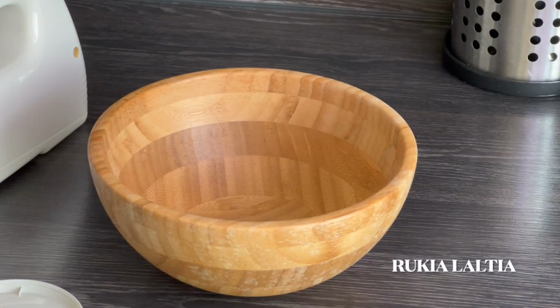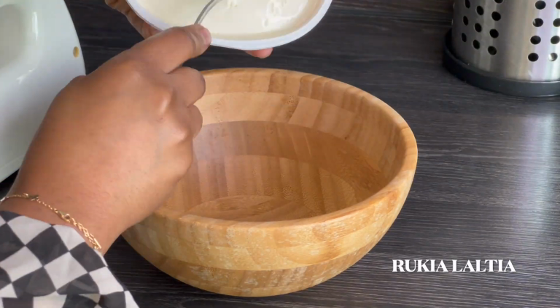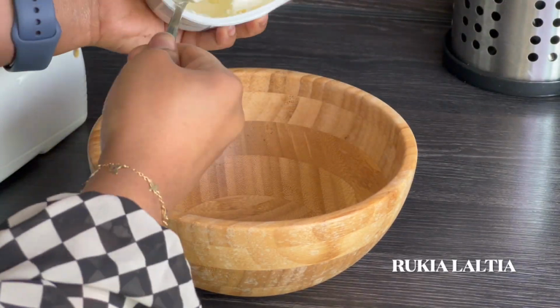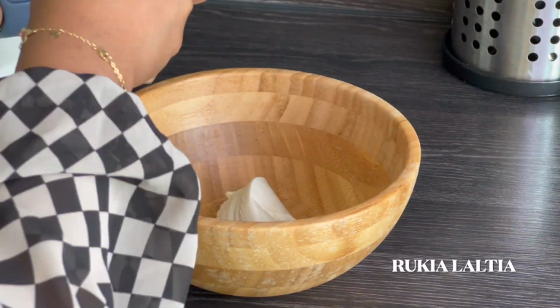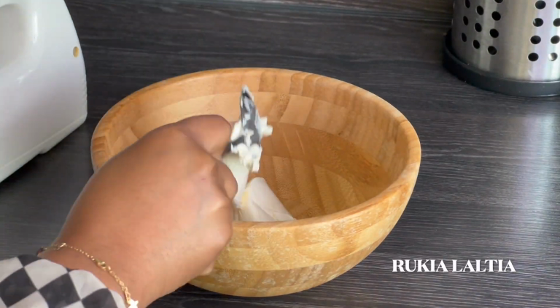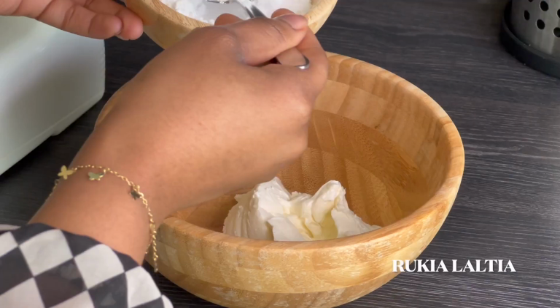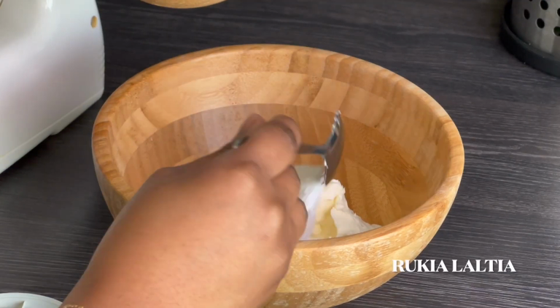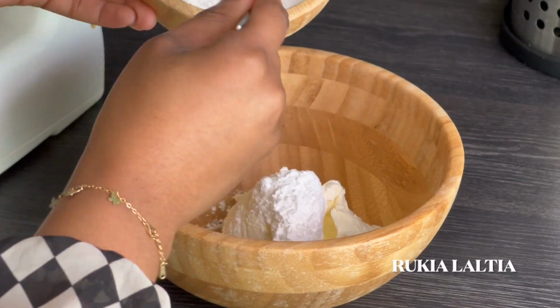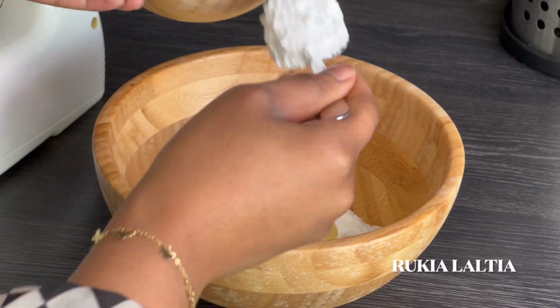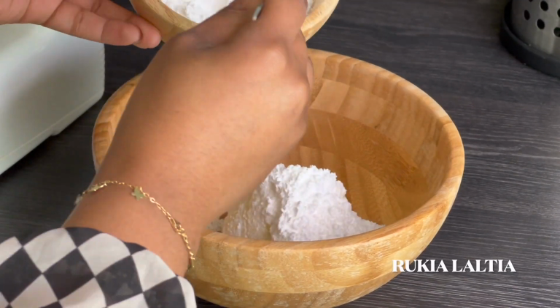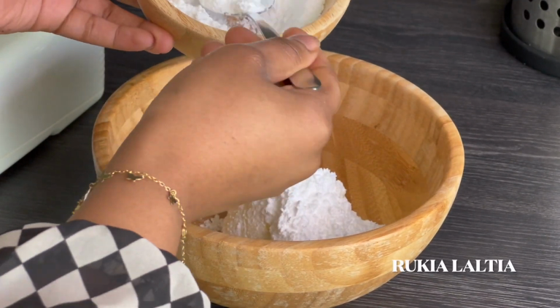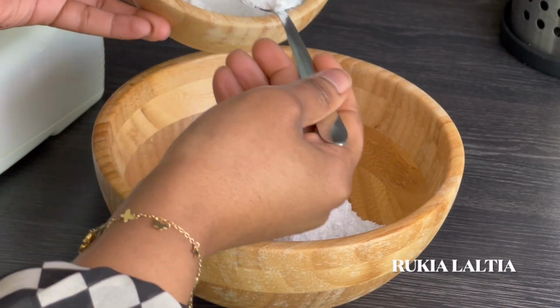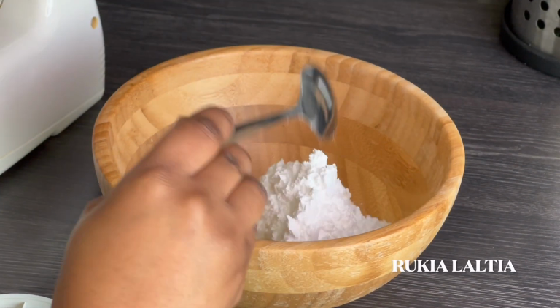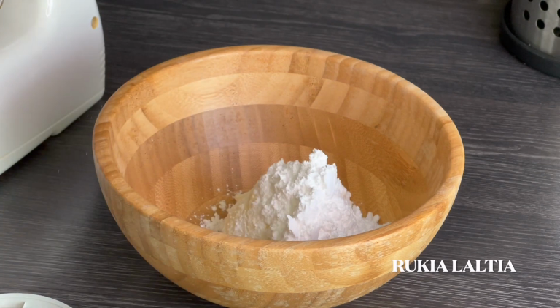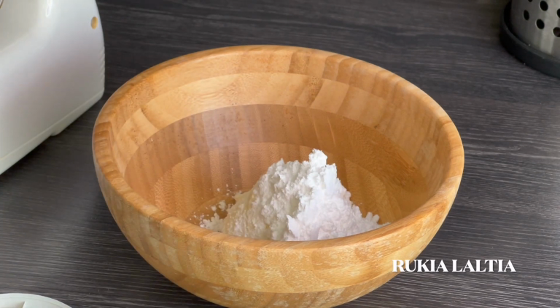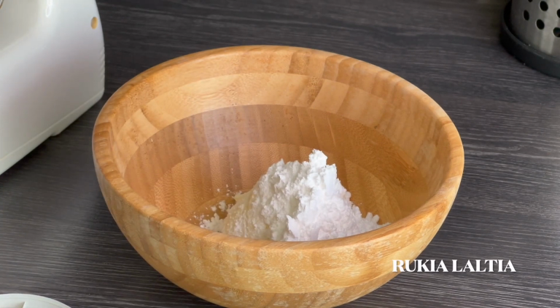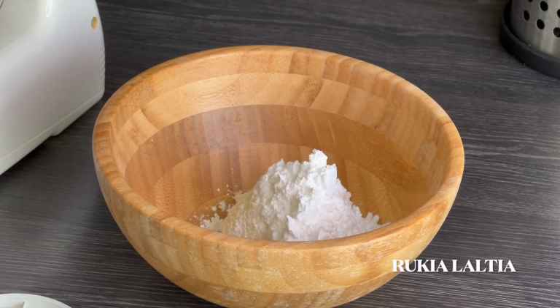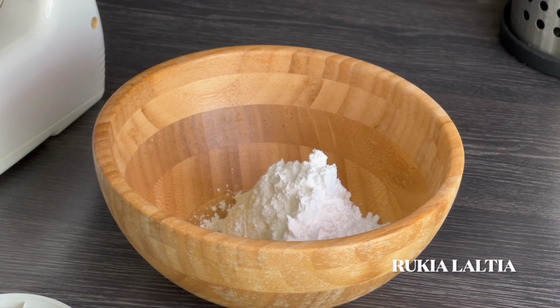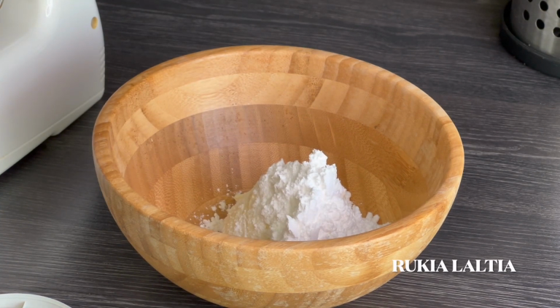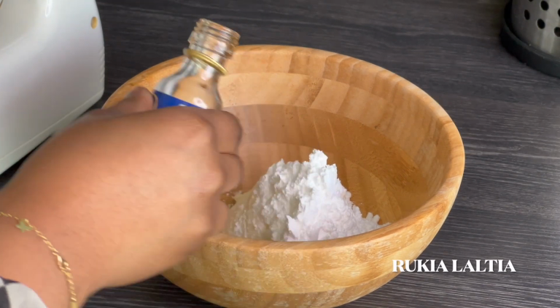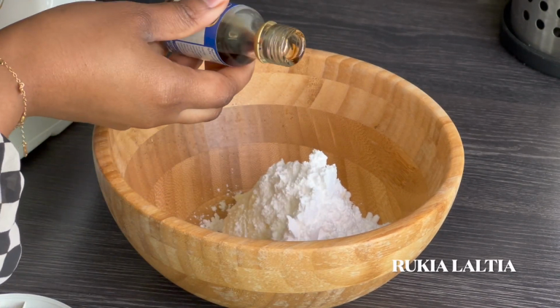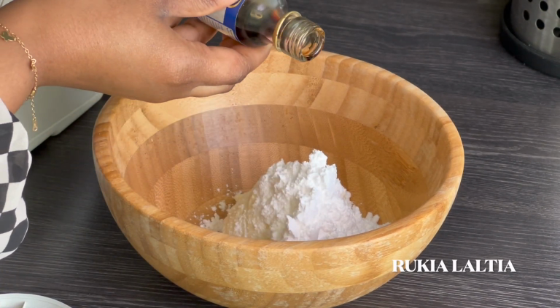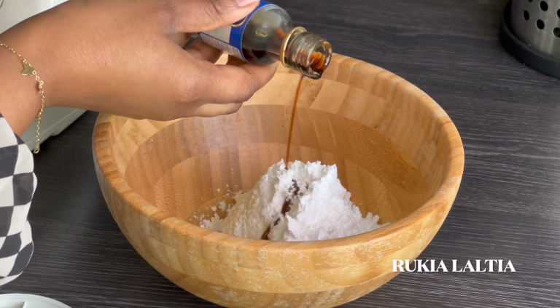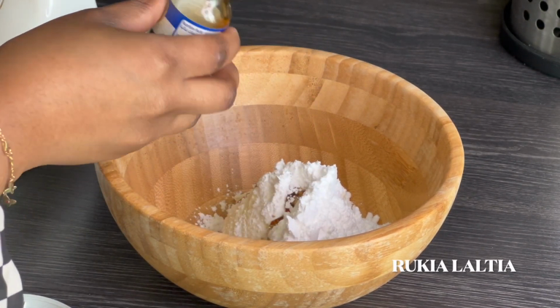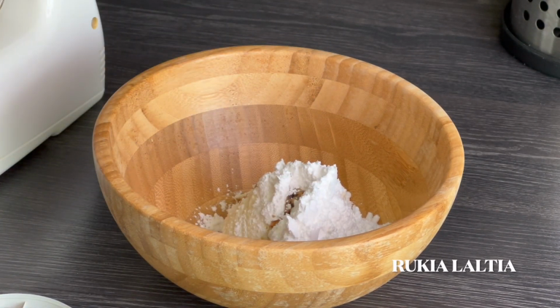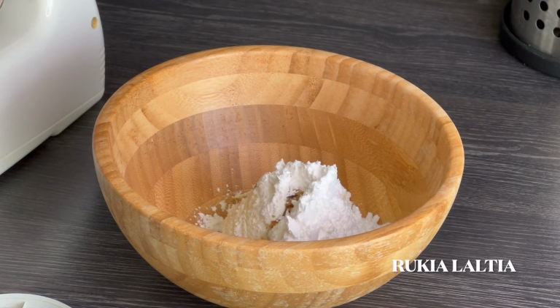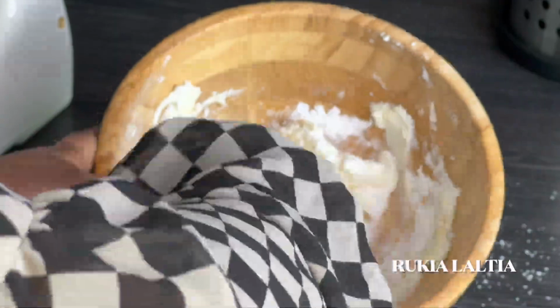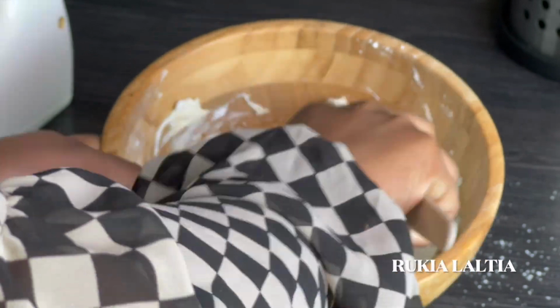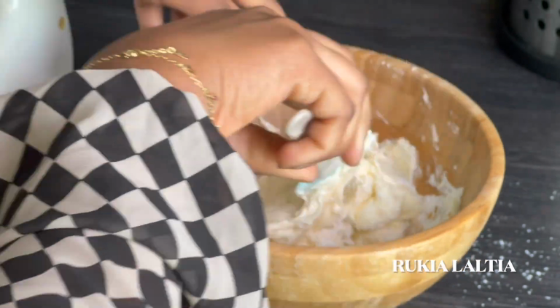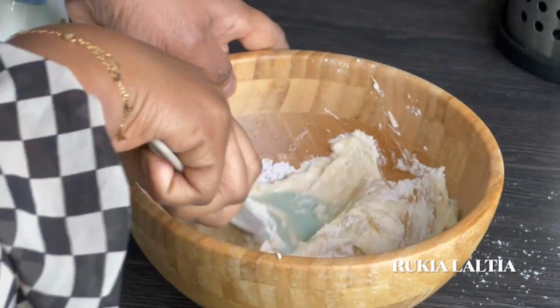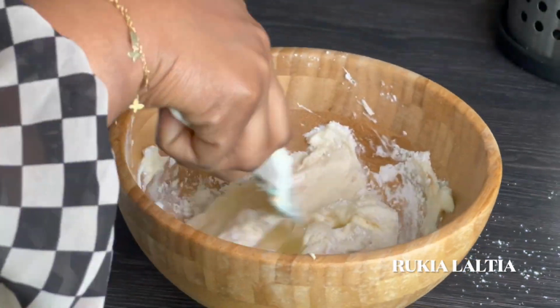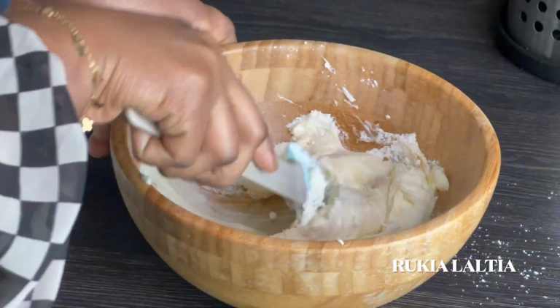Next step, you're going to make our cream cheese mixture. You're going to add 125 grams of cream cheese, 3 to 4 tablespoons of icing sugar, and some vanilla essence. Using a spatula, mix the three ingredients until nicely combined.